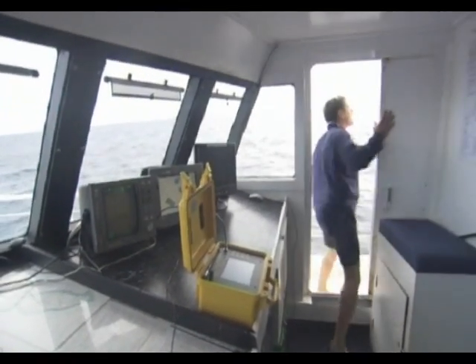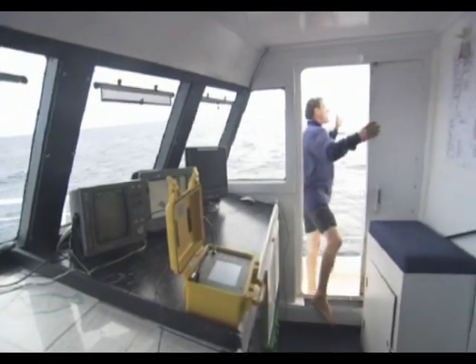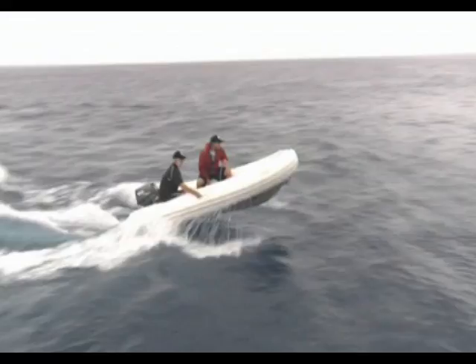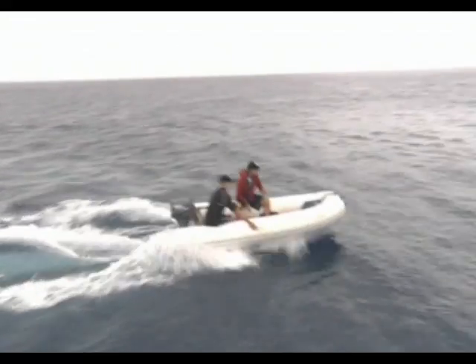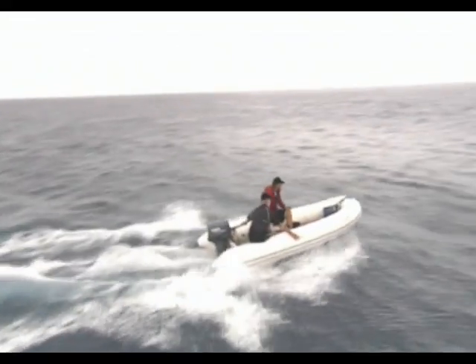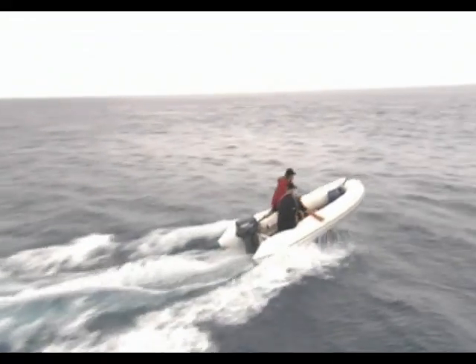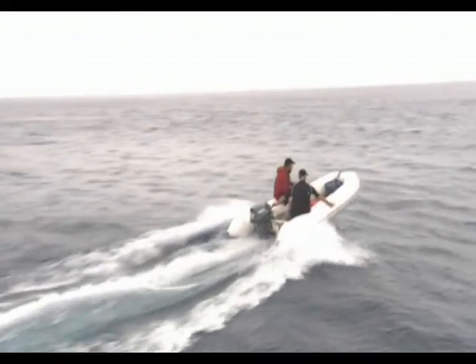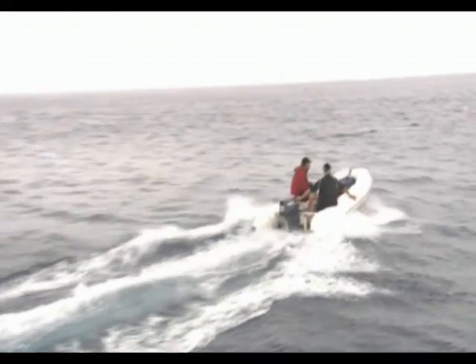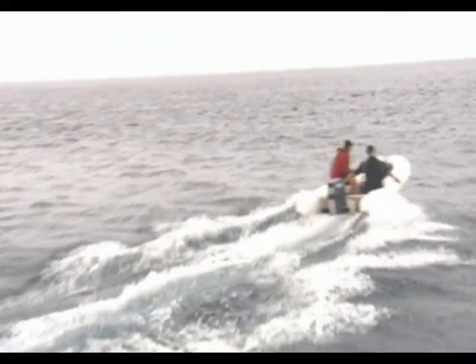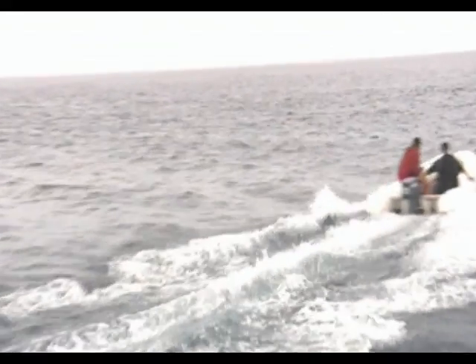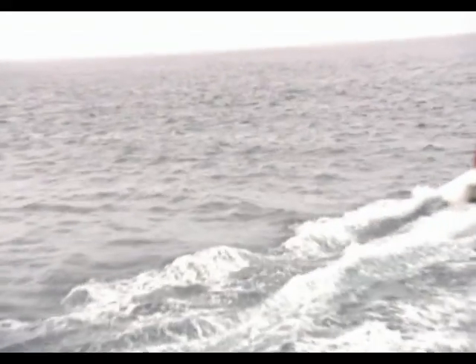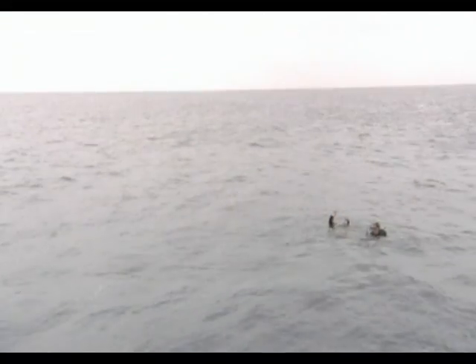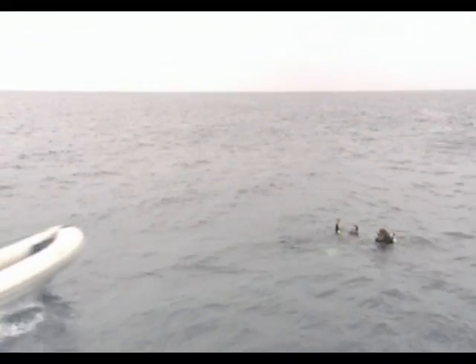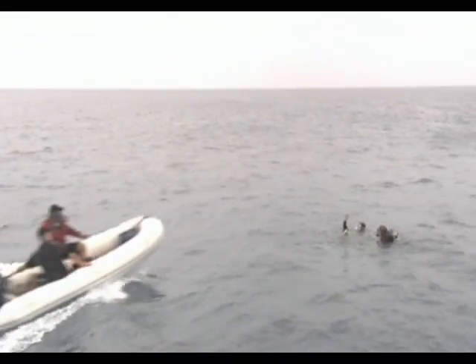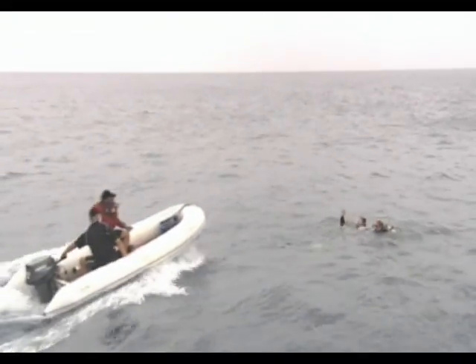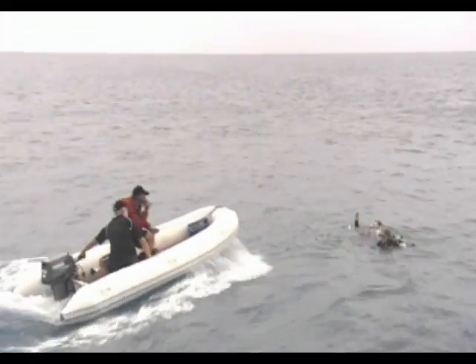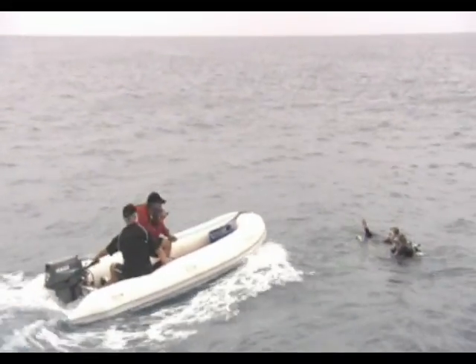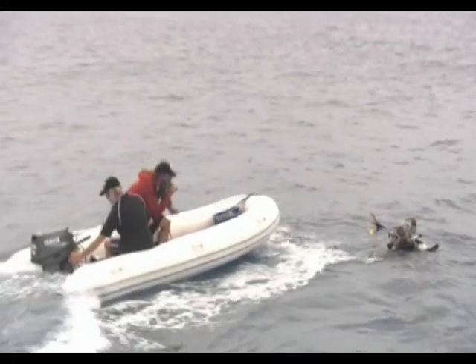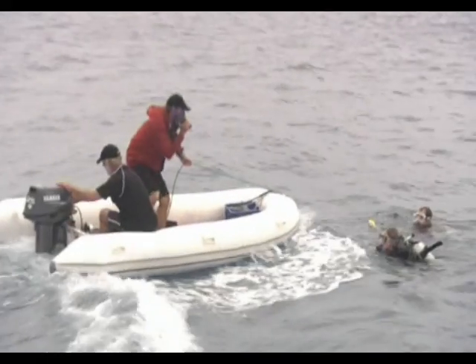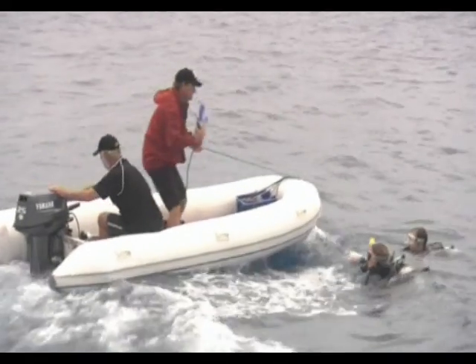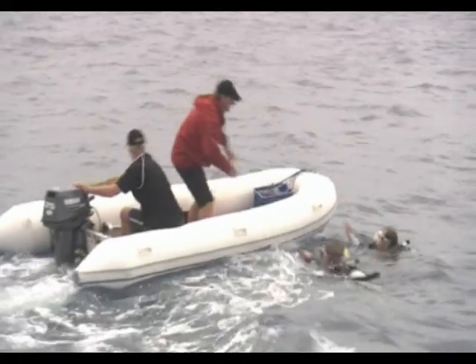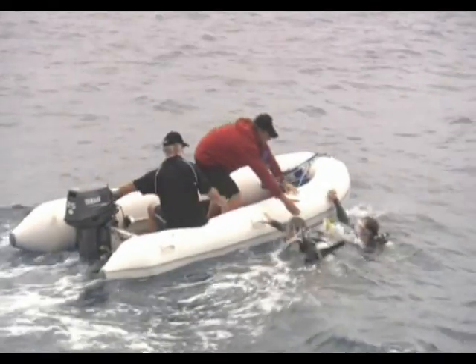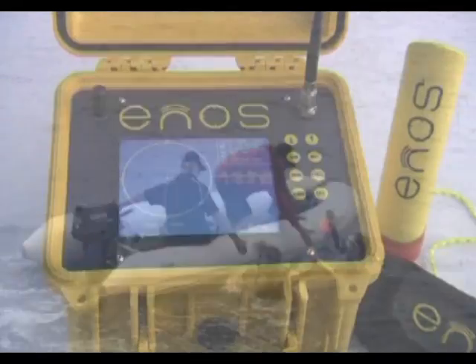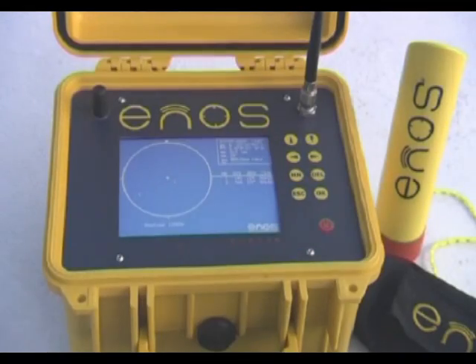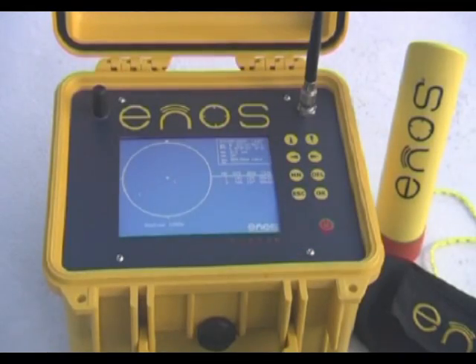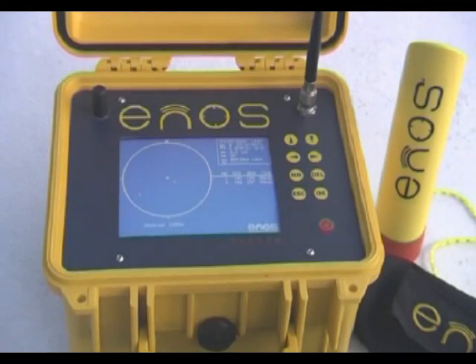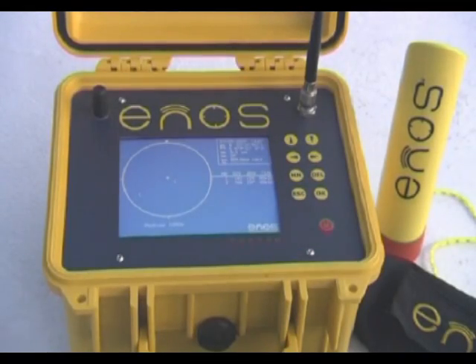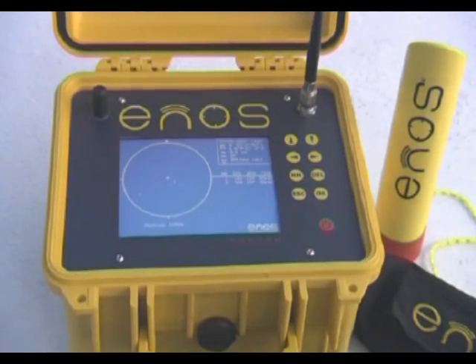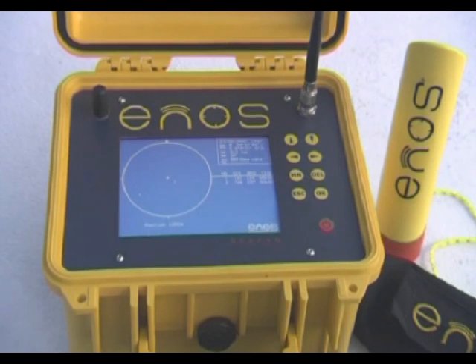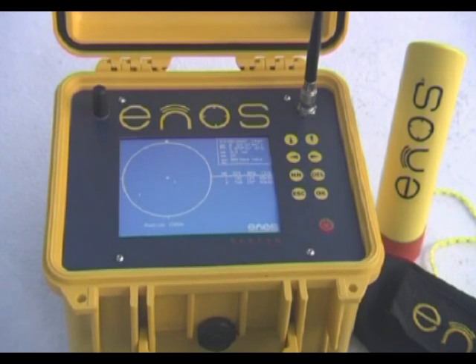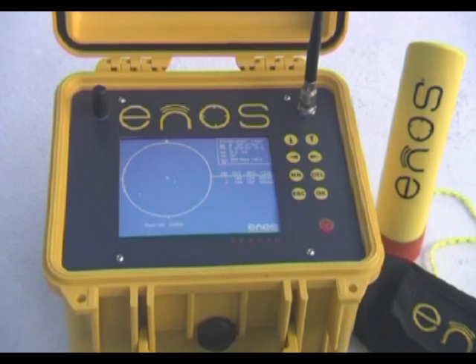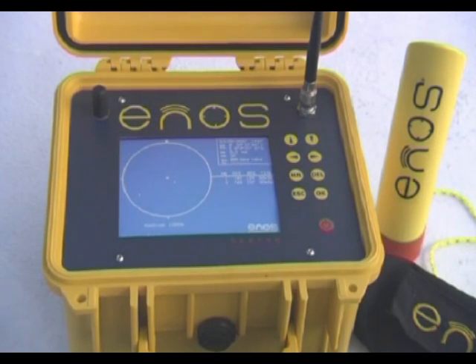Whatever the time of day or sea conditions, ENOS accurately pinpoints drifting divers, making this one piece of dive equipment you won't want to be without. ENOS requires no complex installation procedures, is entirely mobile, and can operate from any vessel.